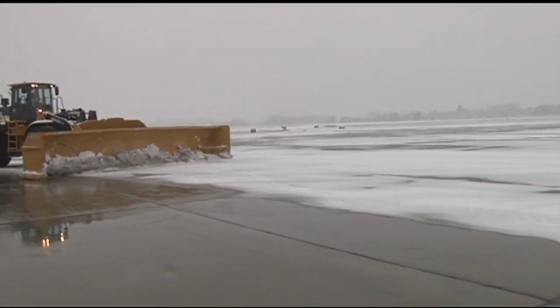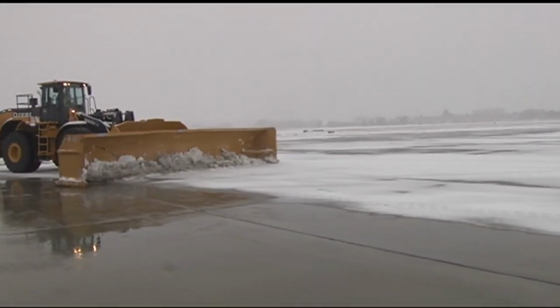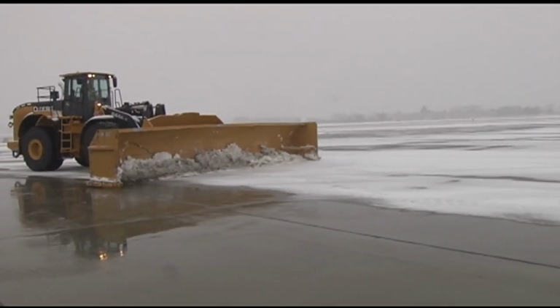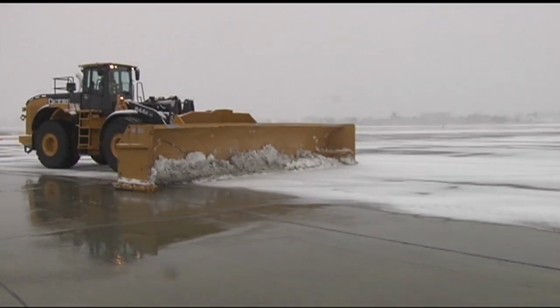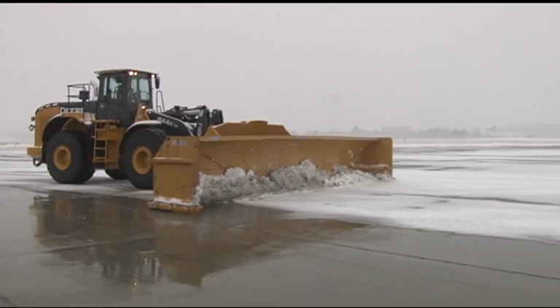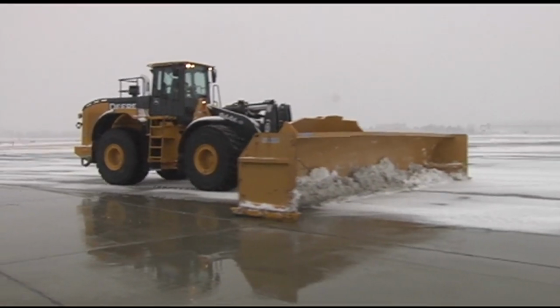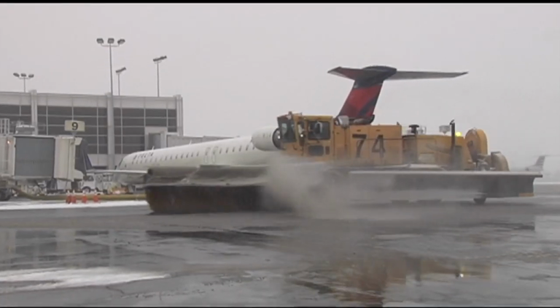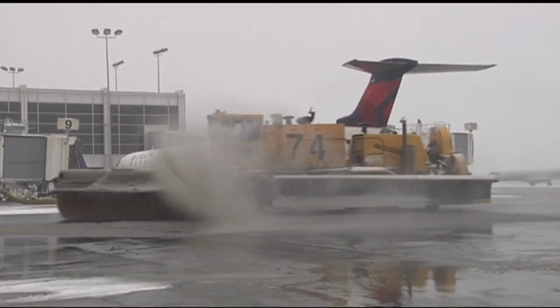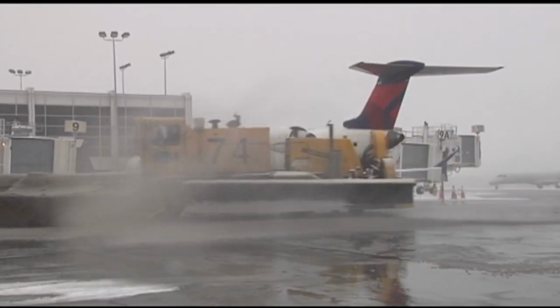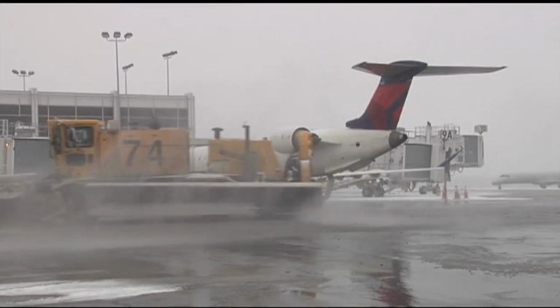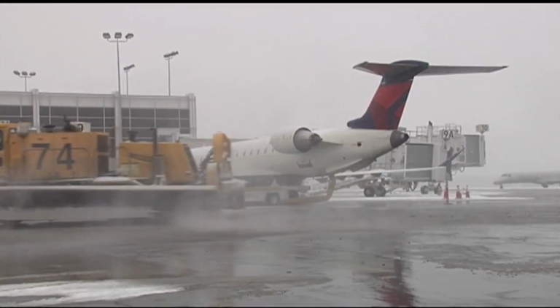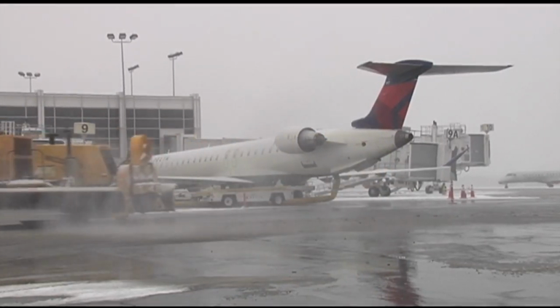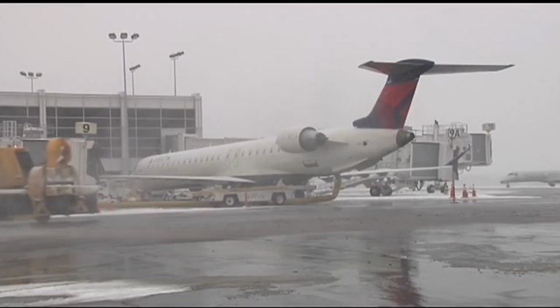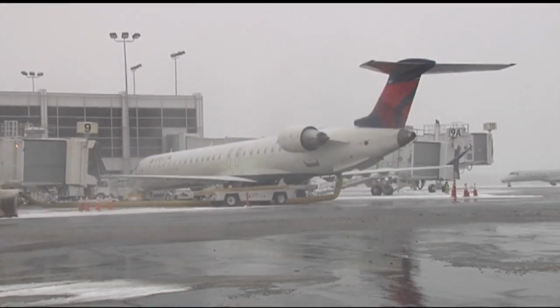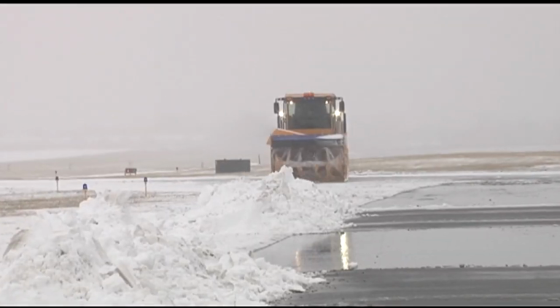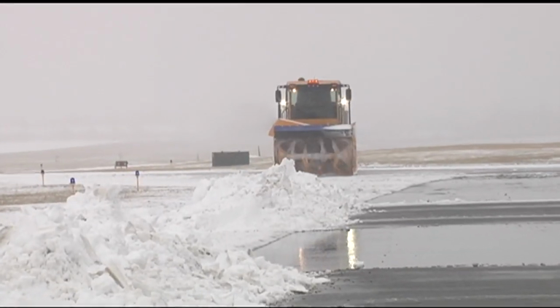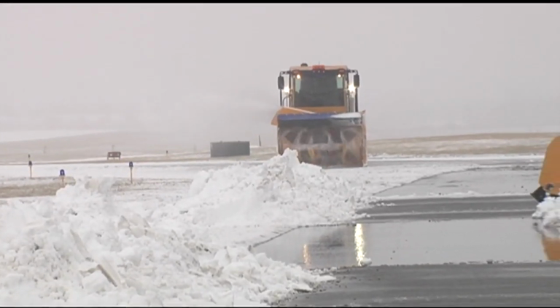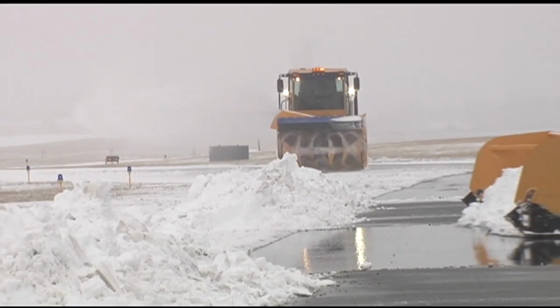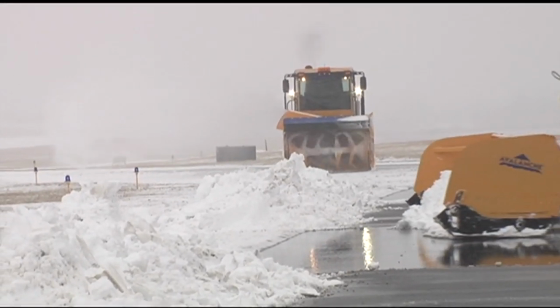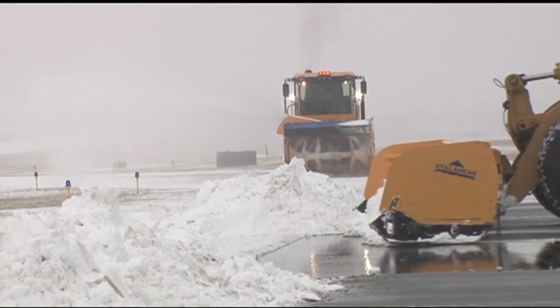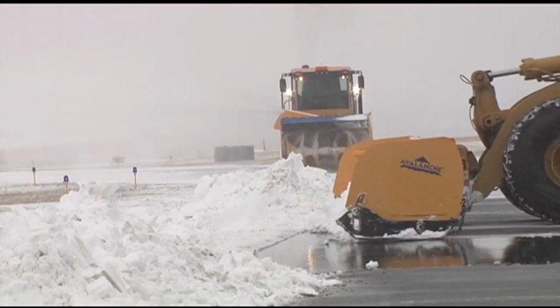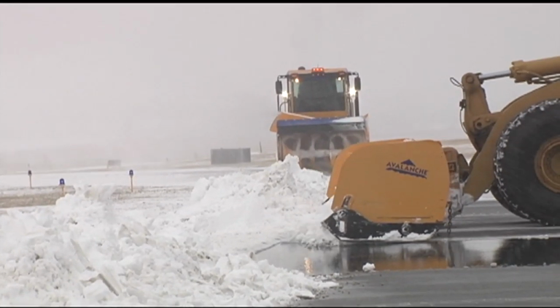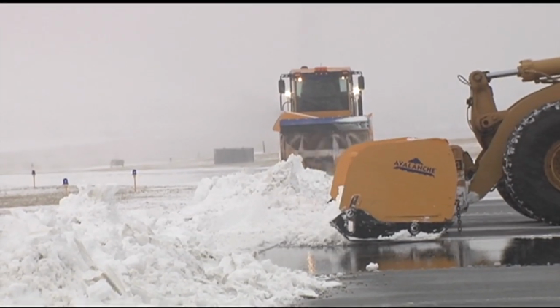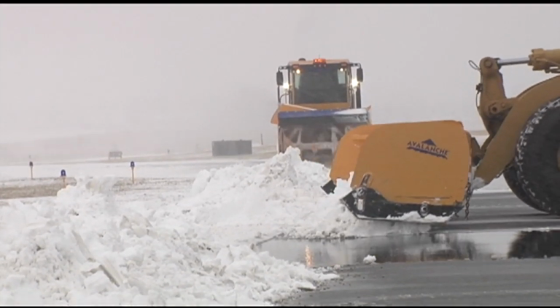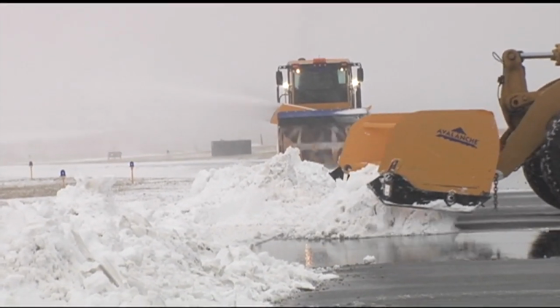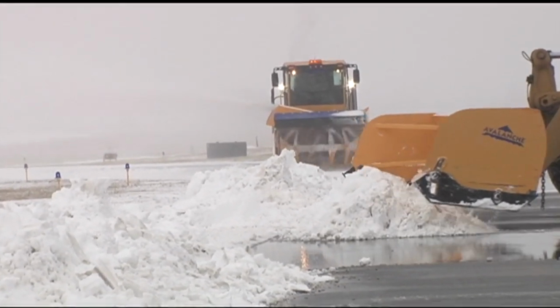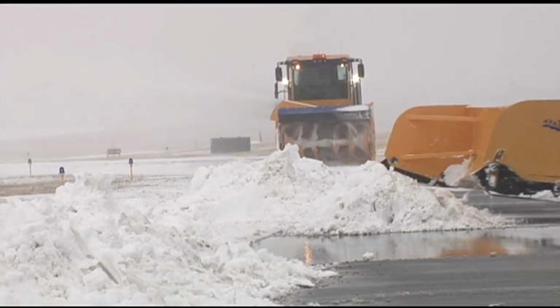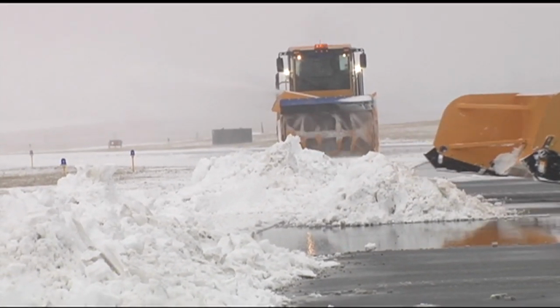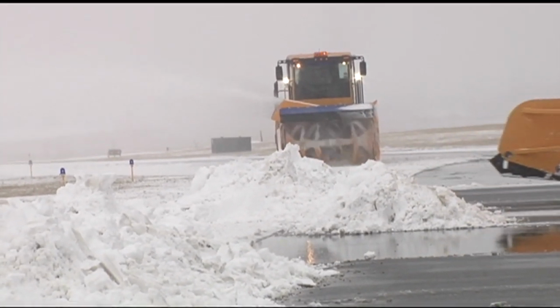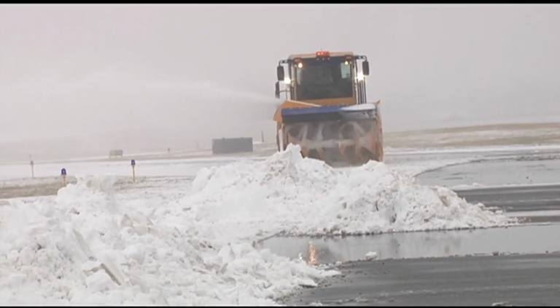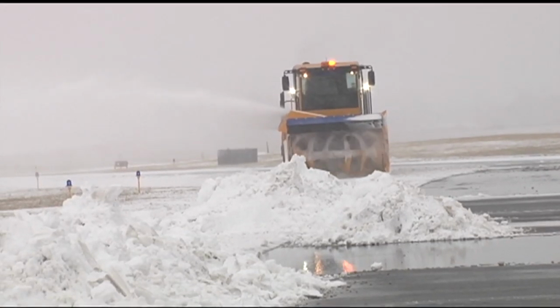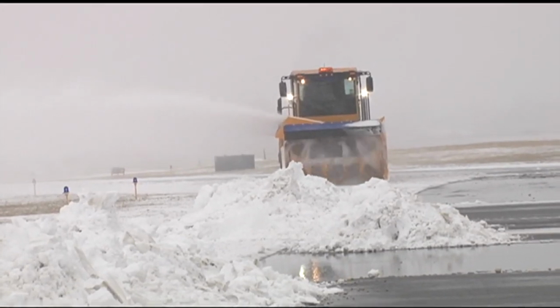It takes quite a bit of equipment — super high-end equipment. This bad boy has a giant sweeper and two large plows. These machines run between $500,000 and a million dollars a pop. They have a purpose.